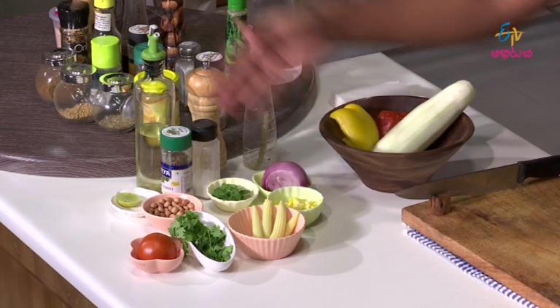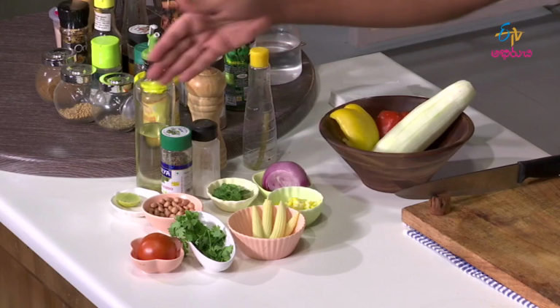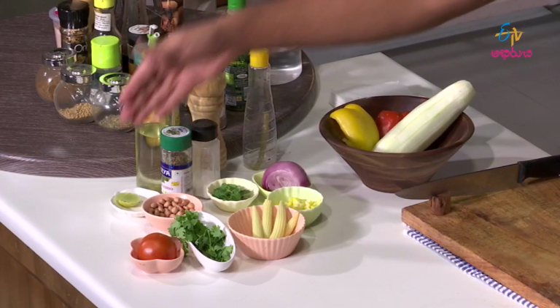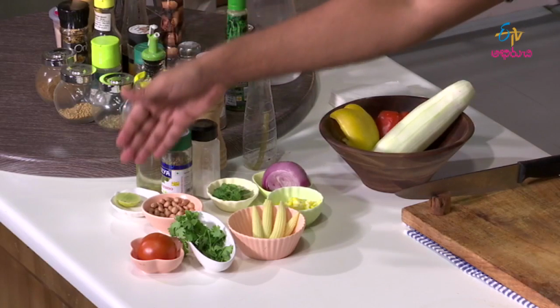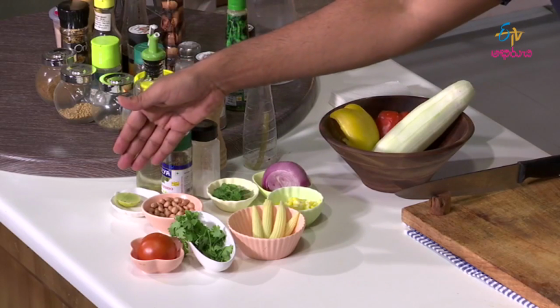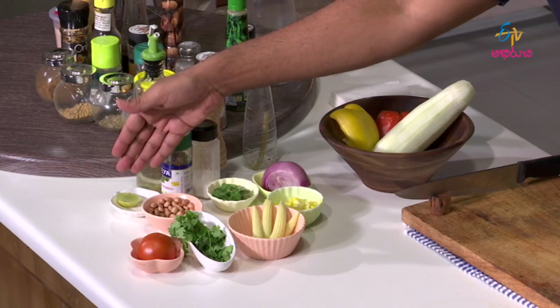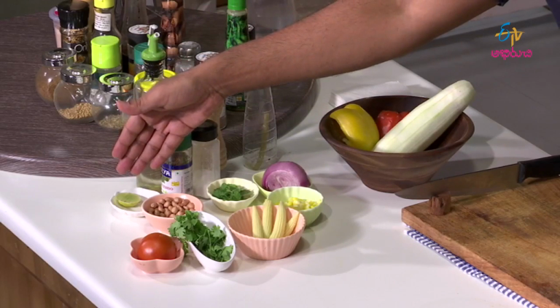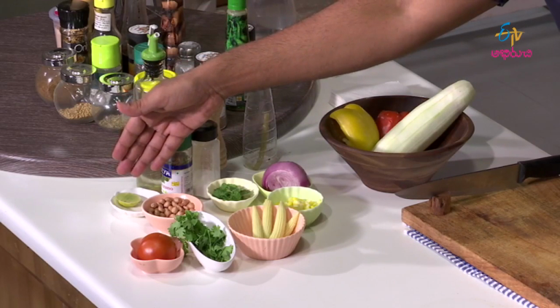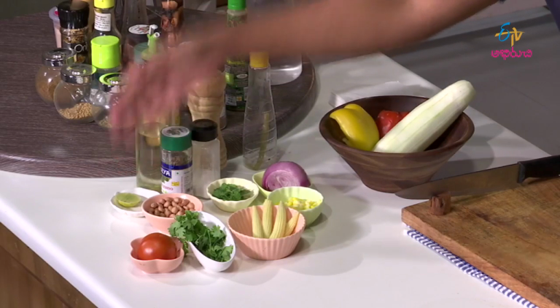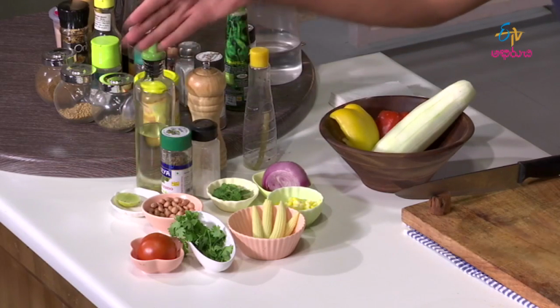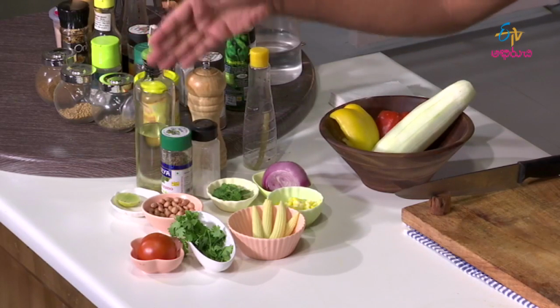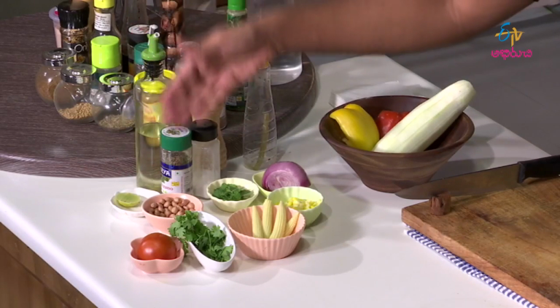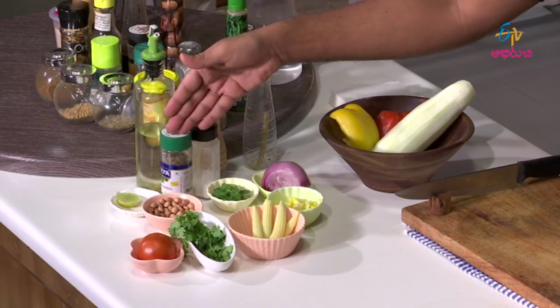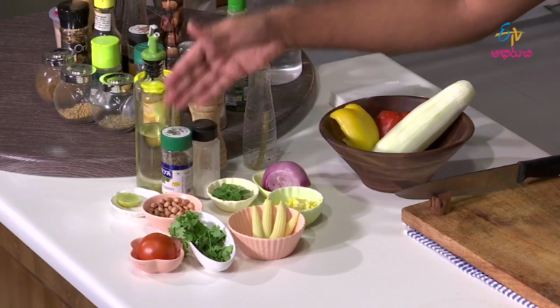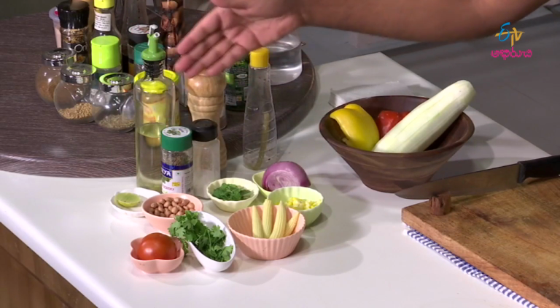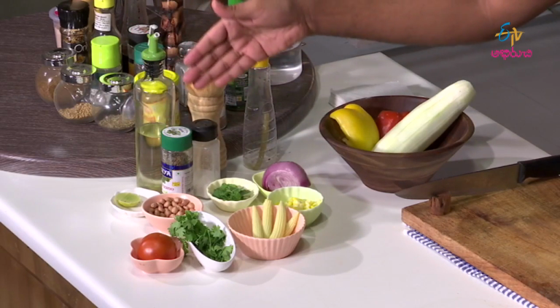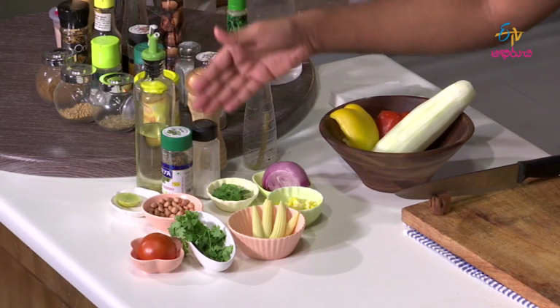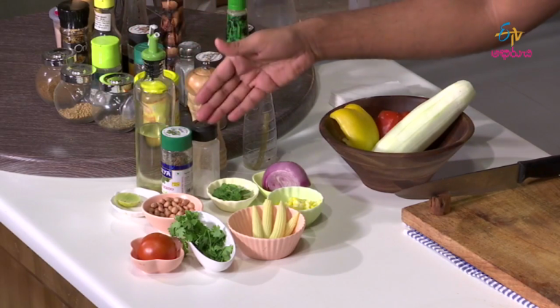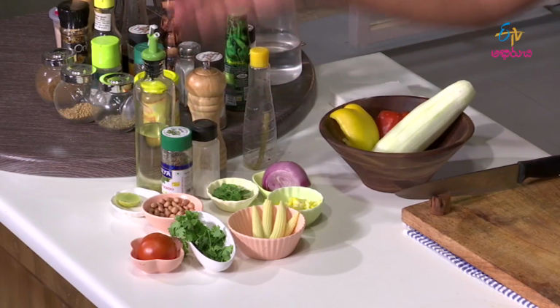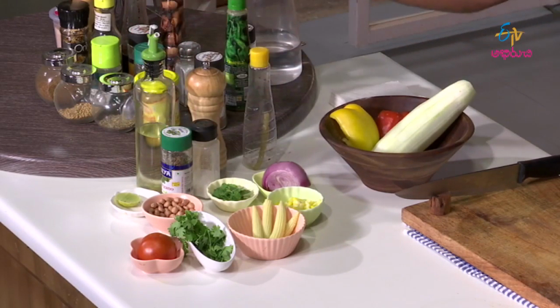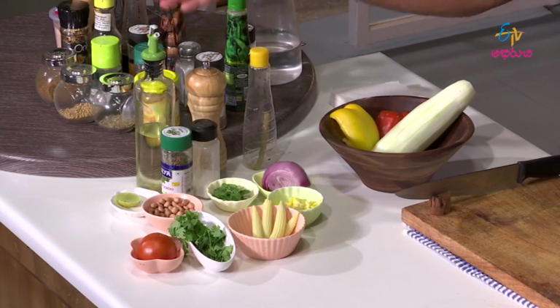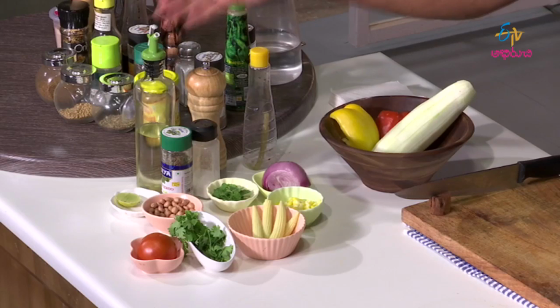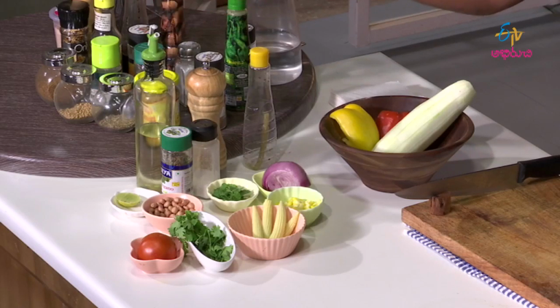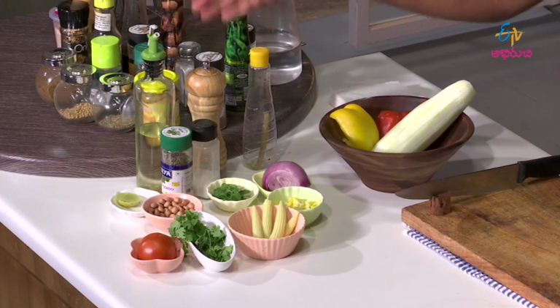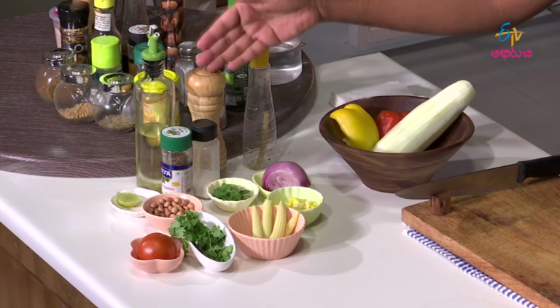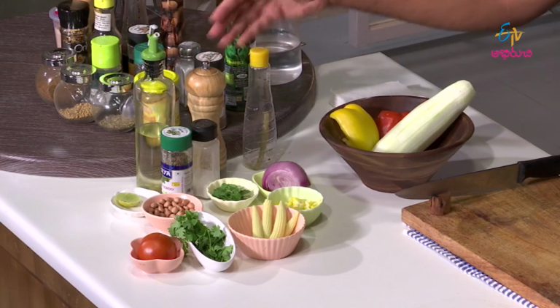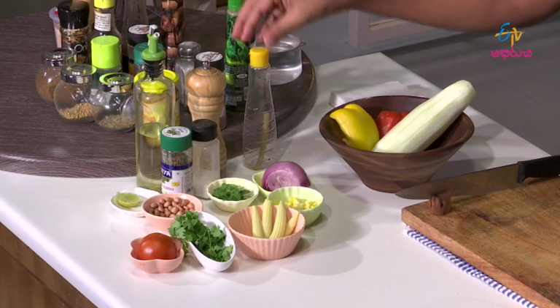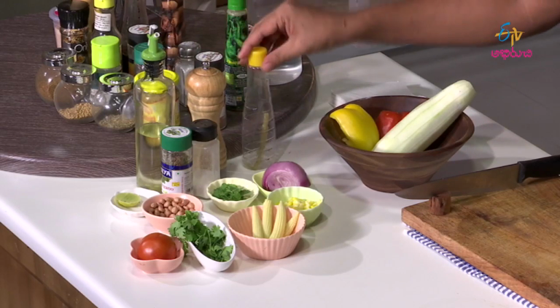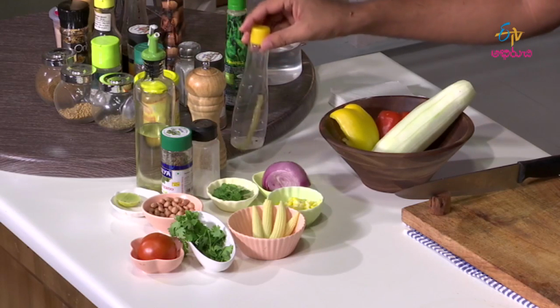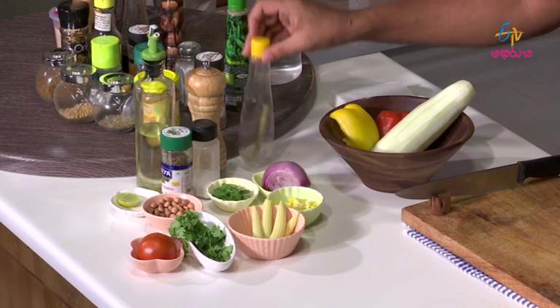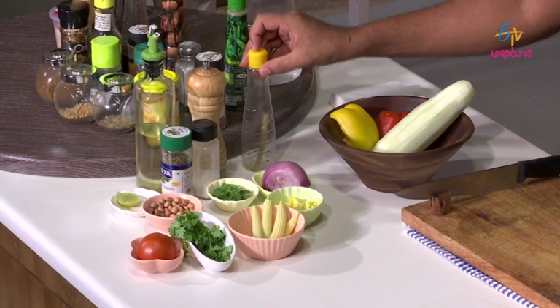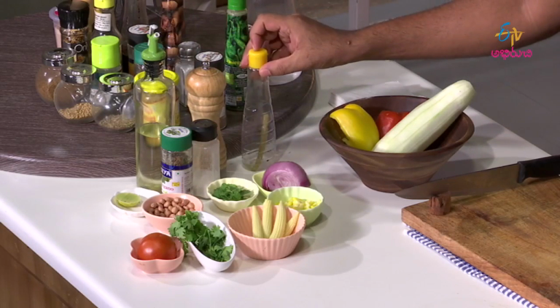Lime, oregano, salt, oil, pepper, and chili vinegar.